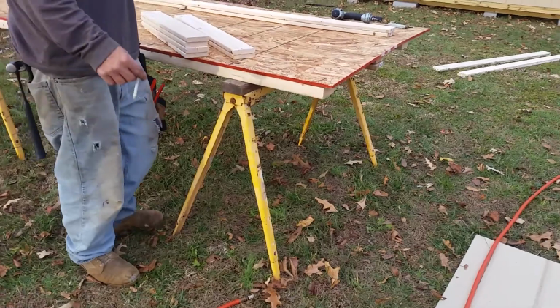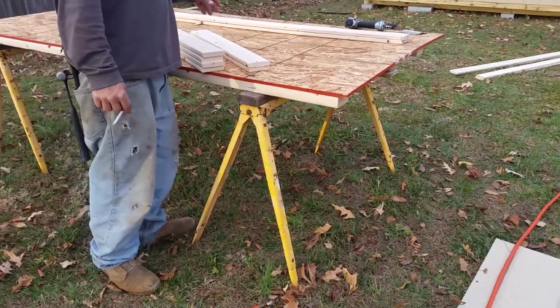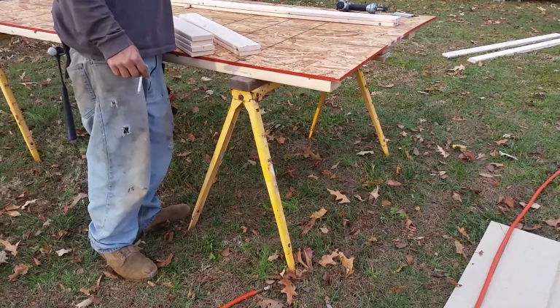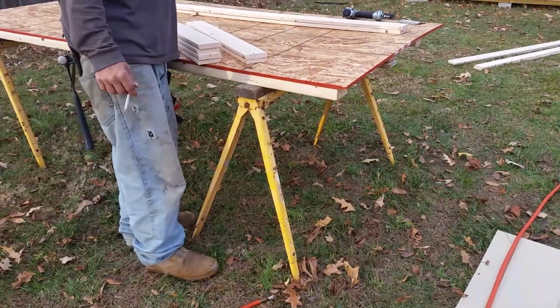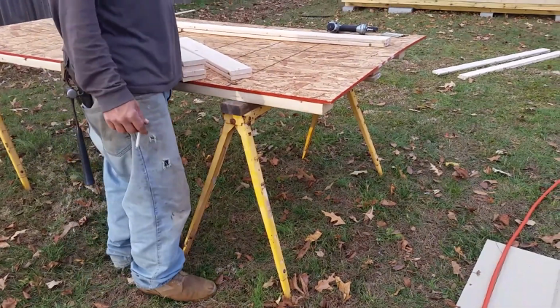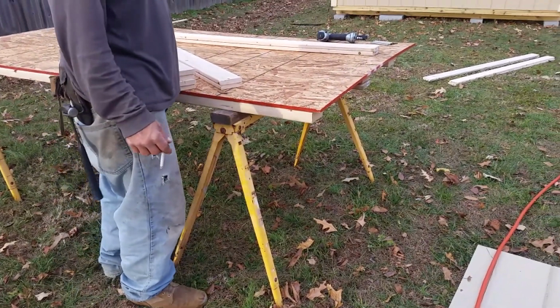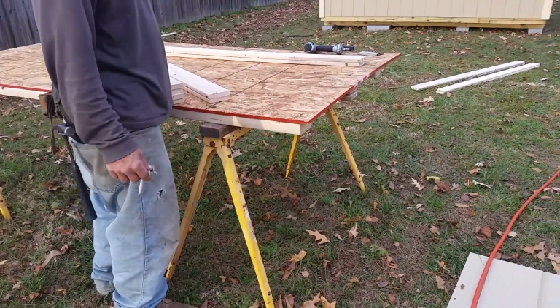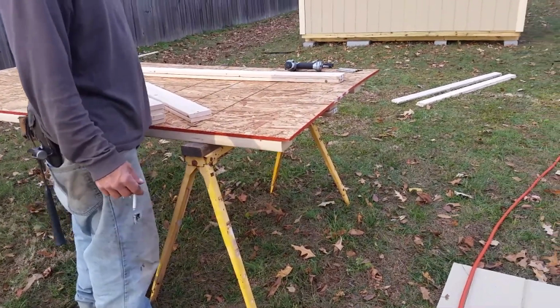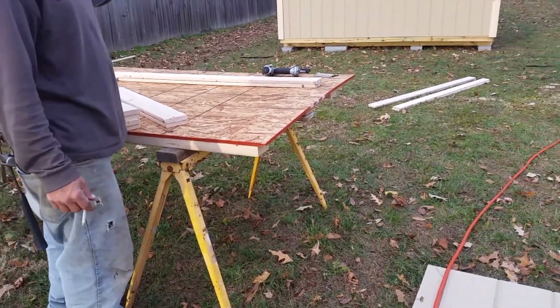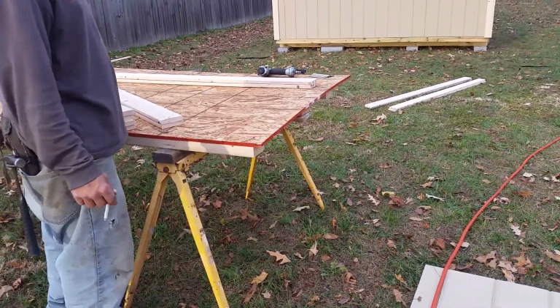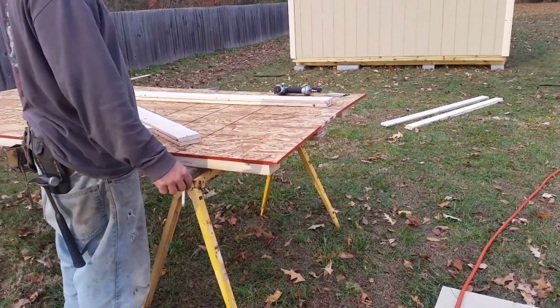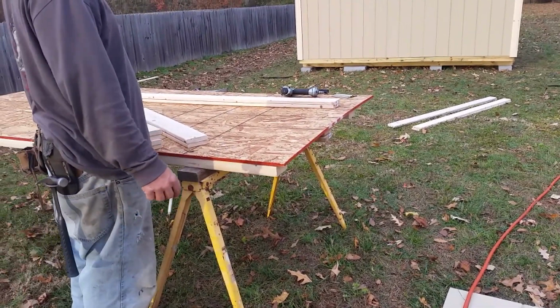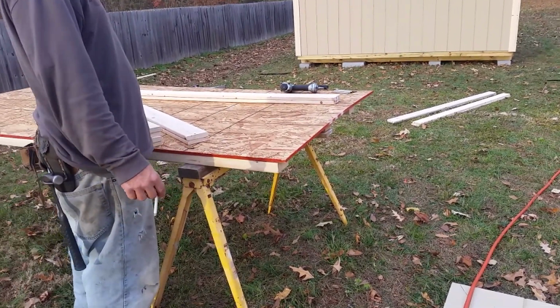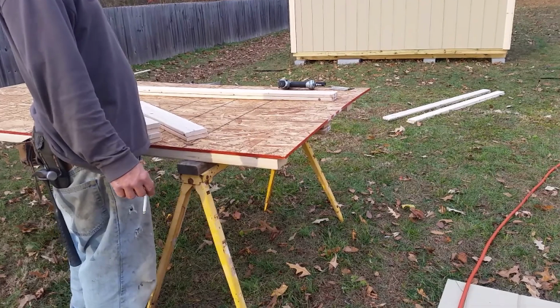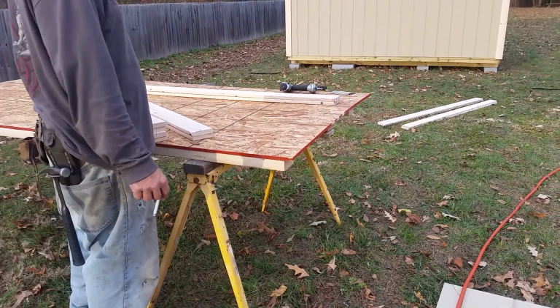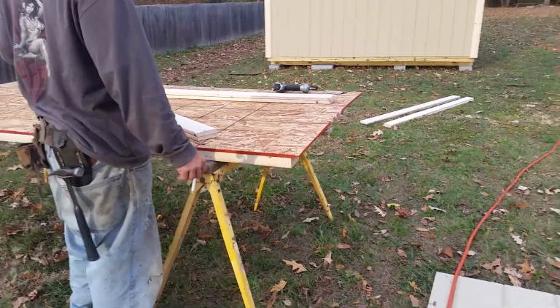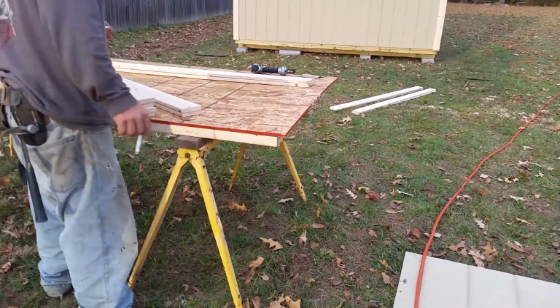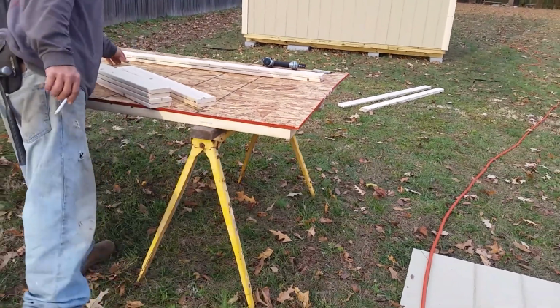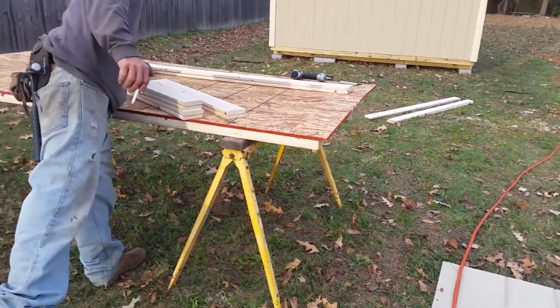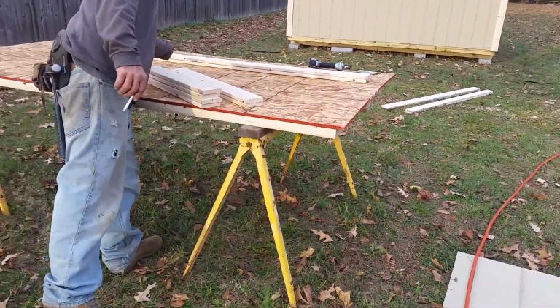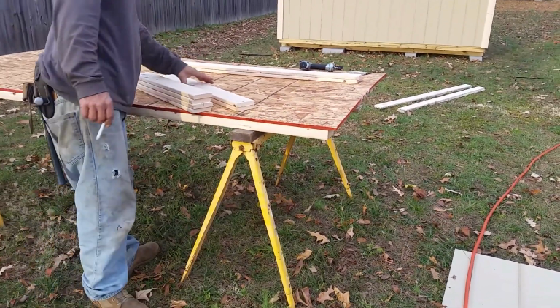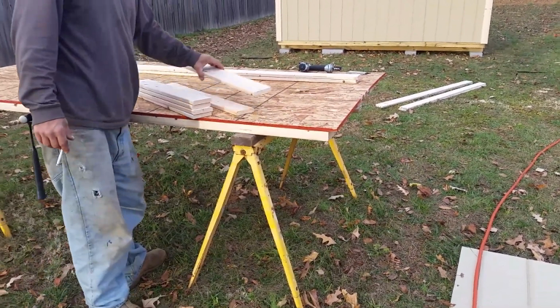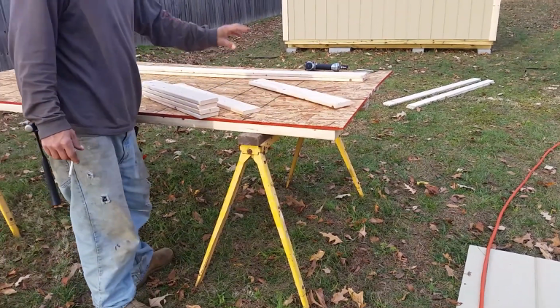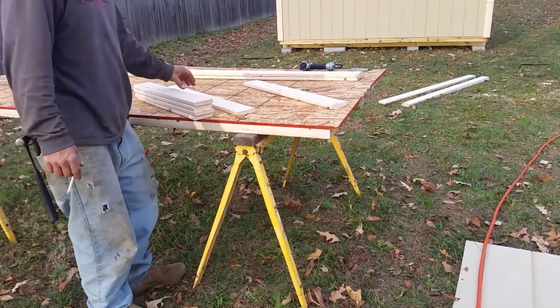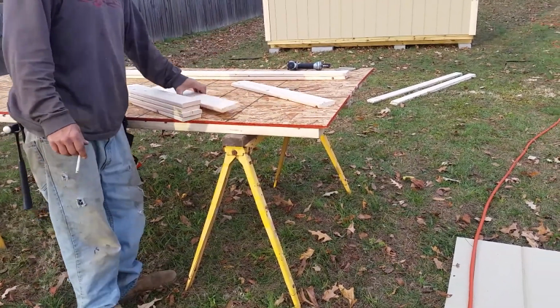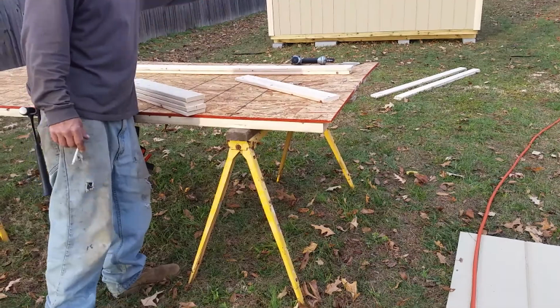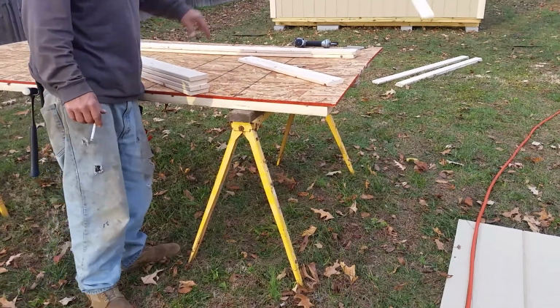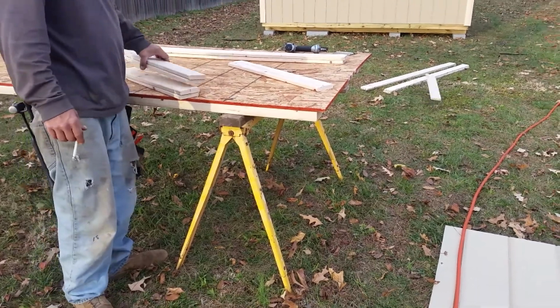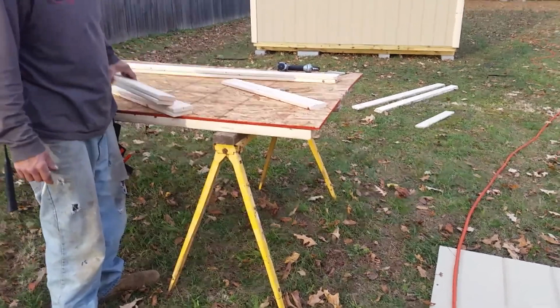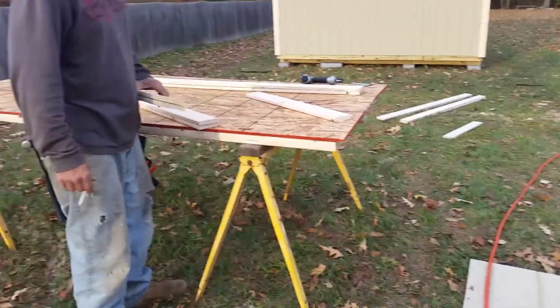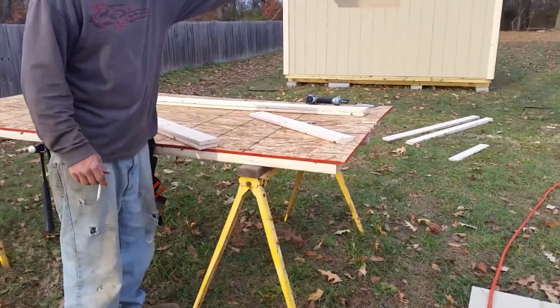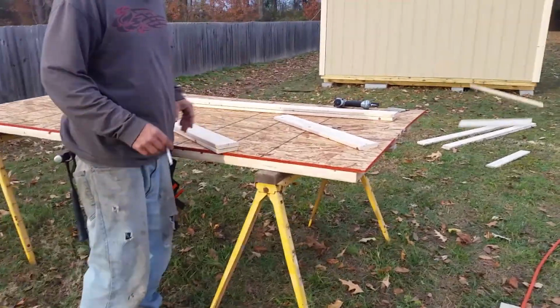Alright, we got our 67-78s, two of them down there. Our two longer ones that are 71 and 3/4, something like that. Two of the 67-78s right here. There's one 128, so the other one's on the side. Two 221s, so the other two's on the side.